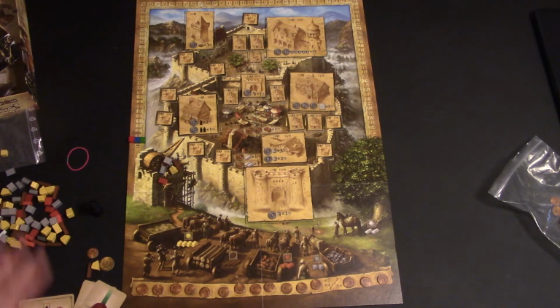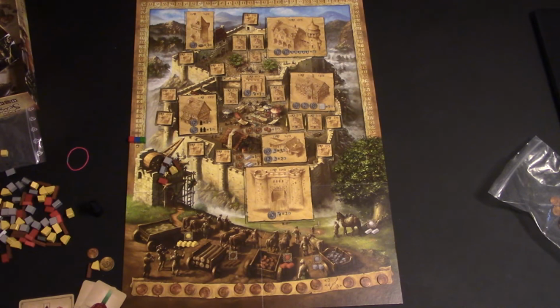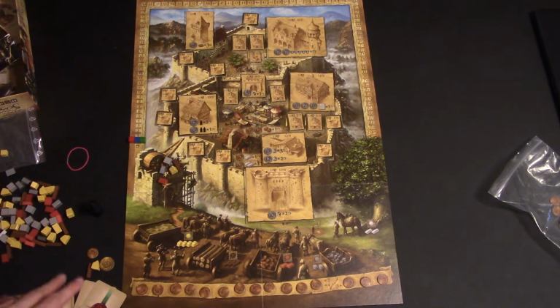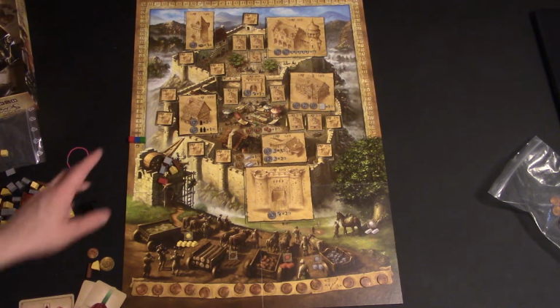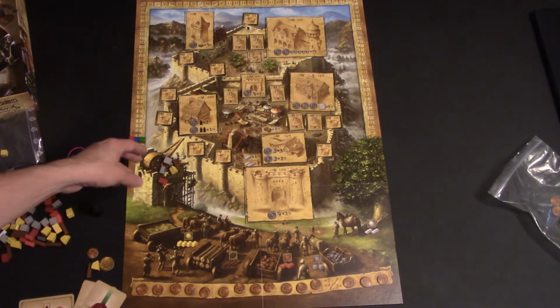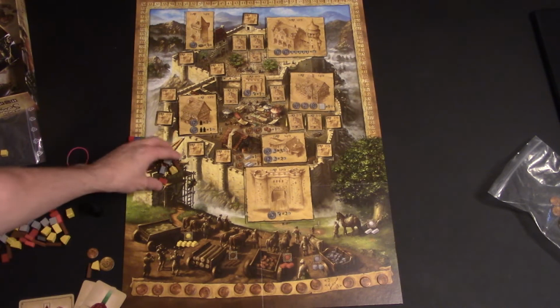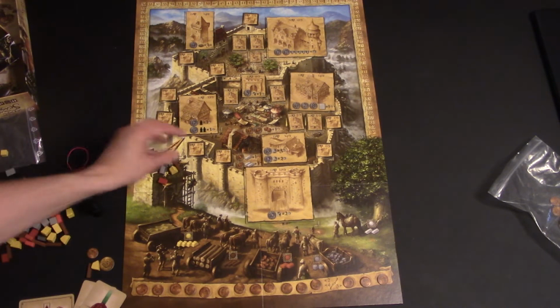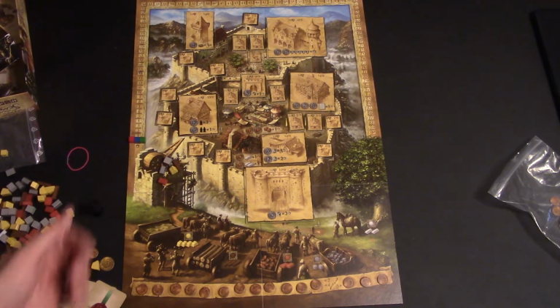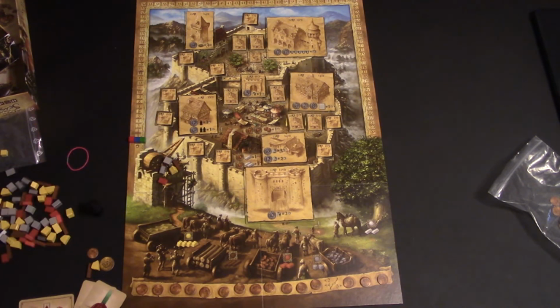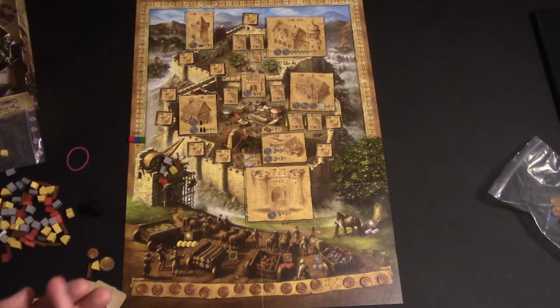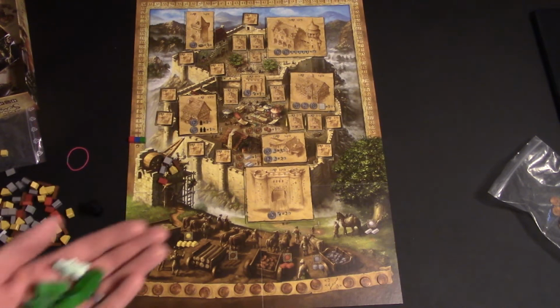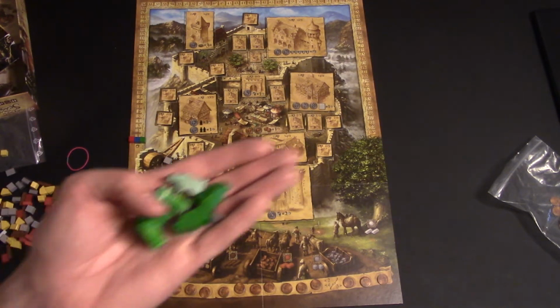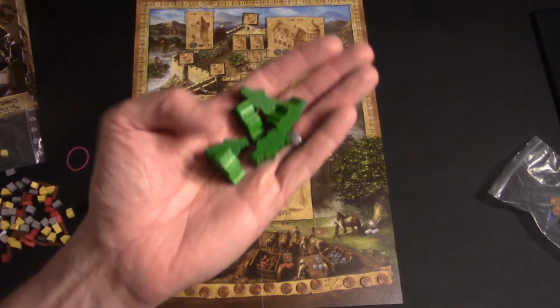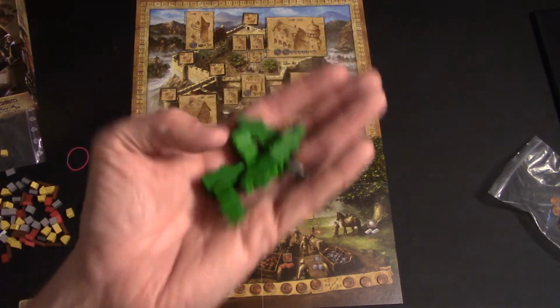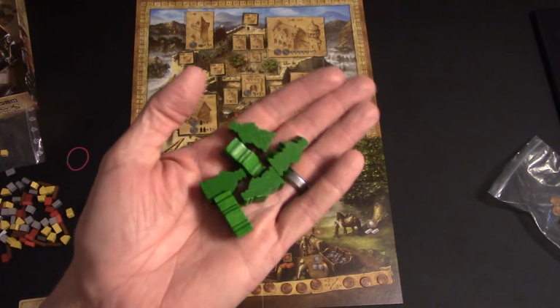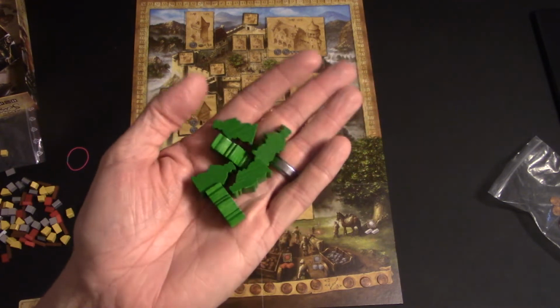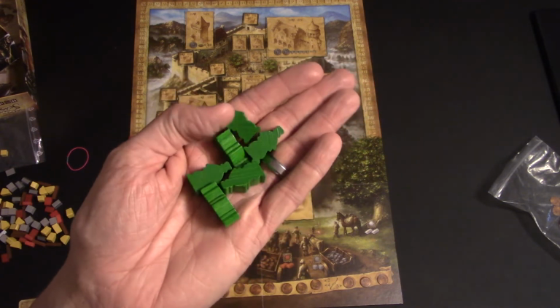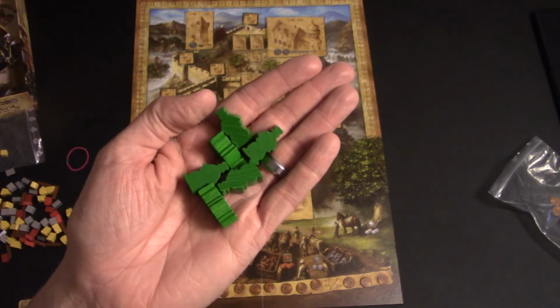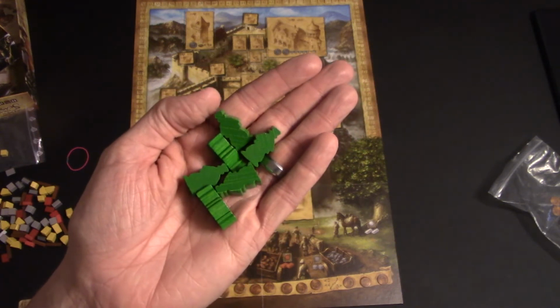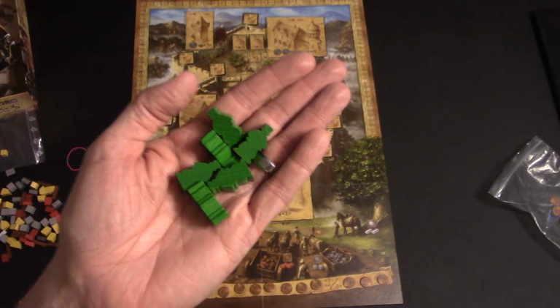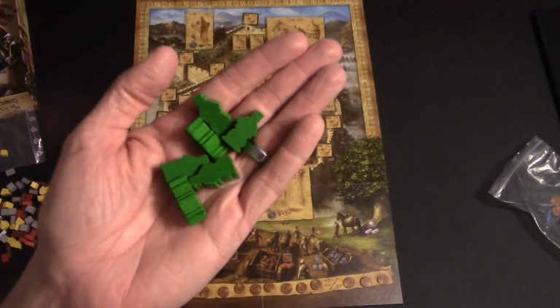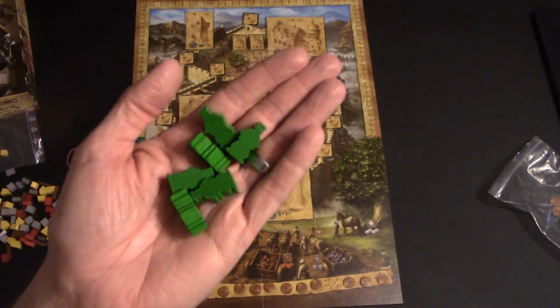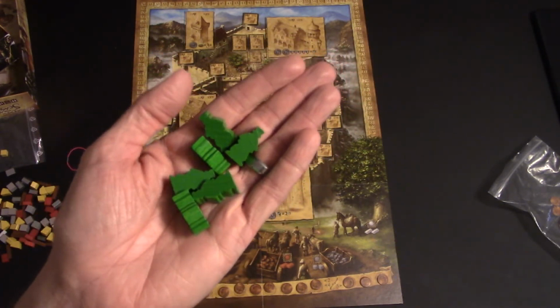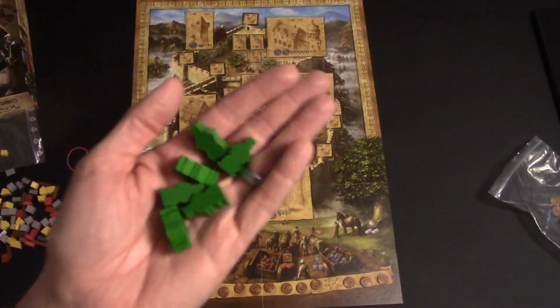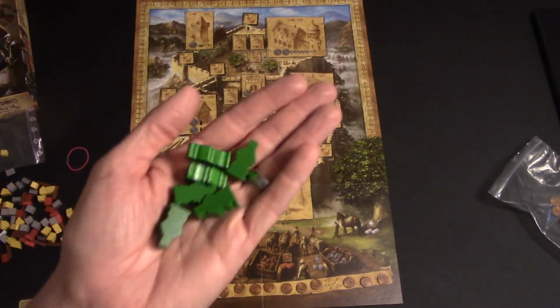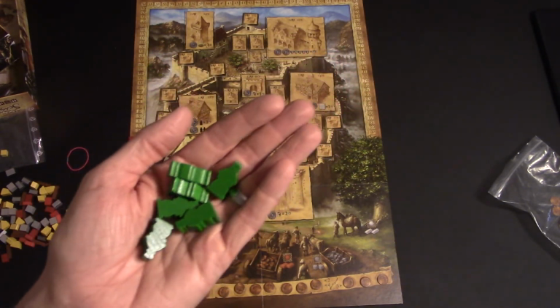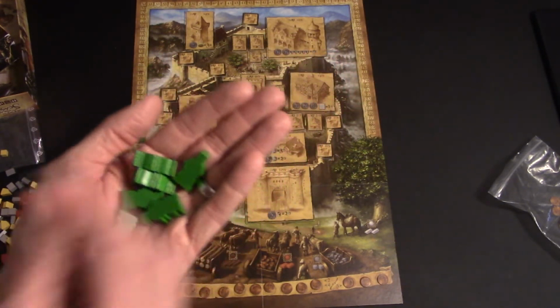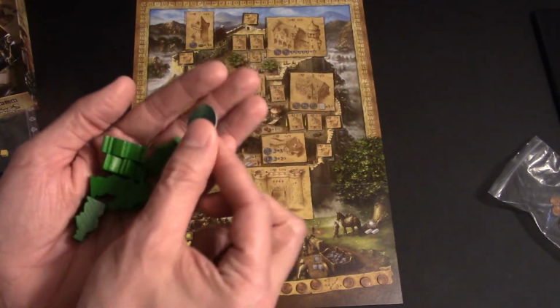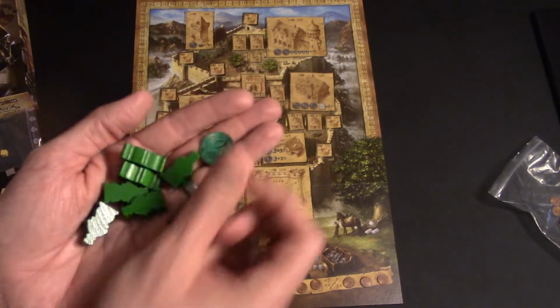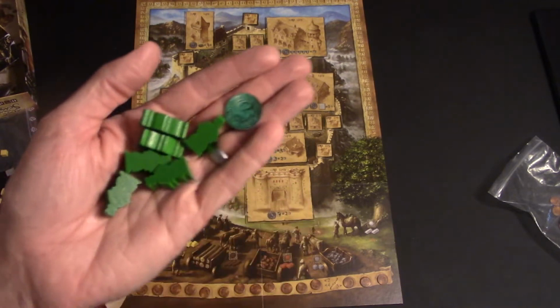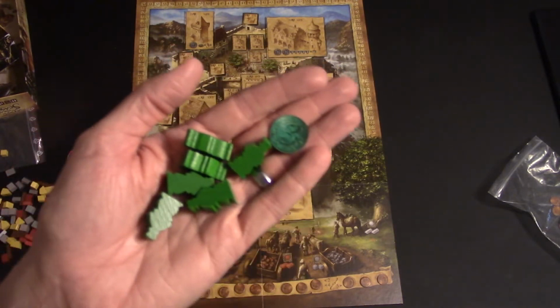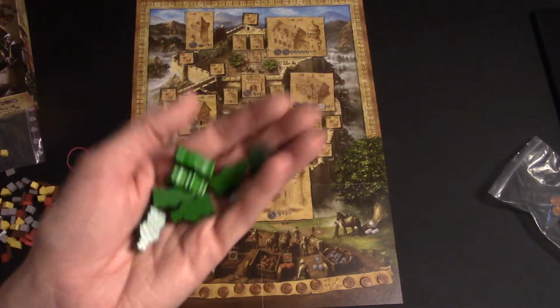This is a great game. Each player is going to start off with six little pawns of their color. If it's a two-player game, they will get a seventh pawn. They're also going to start off with three bucks.